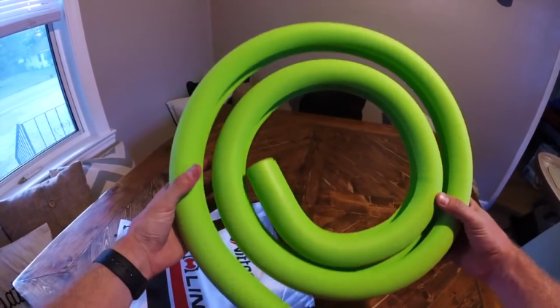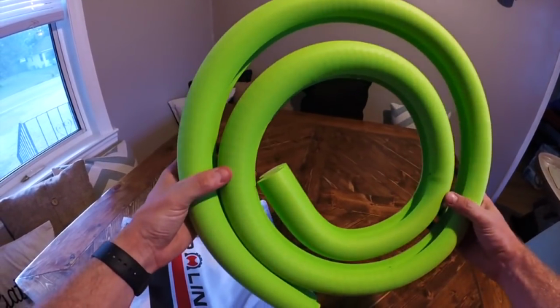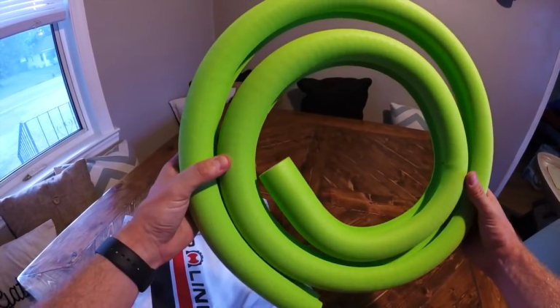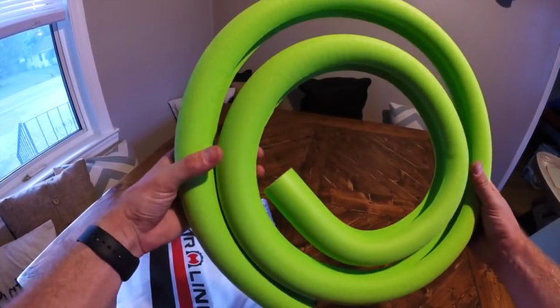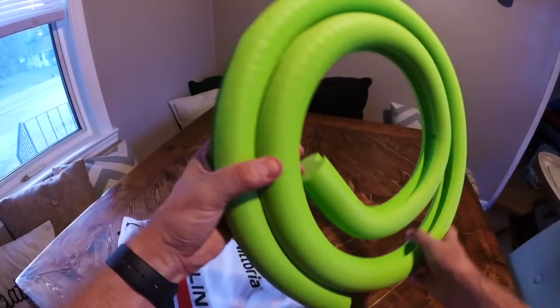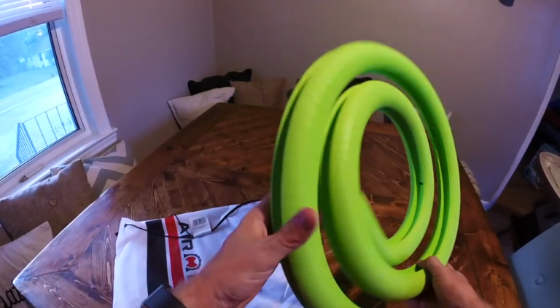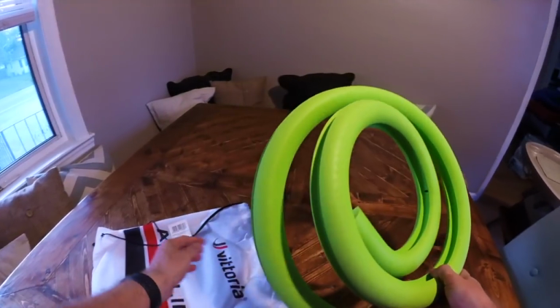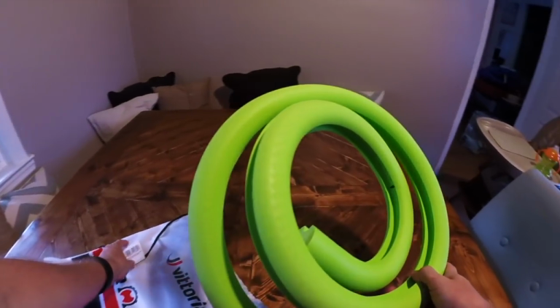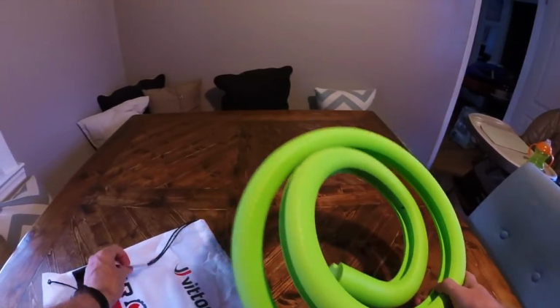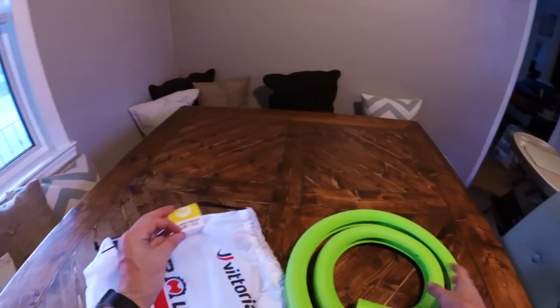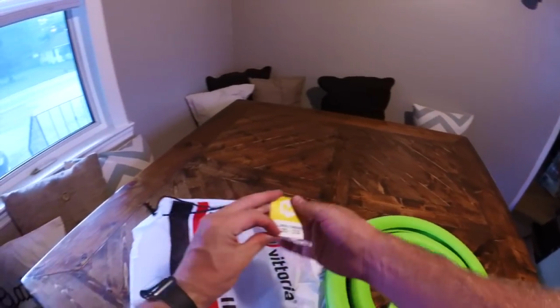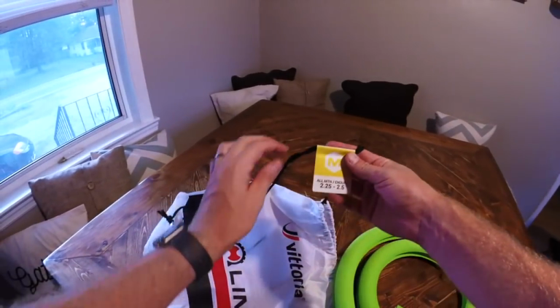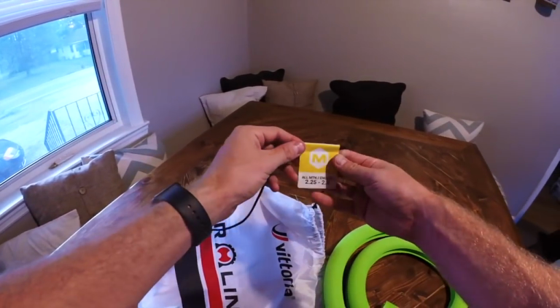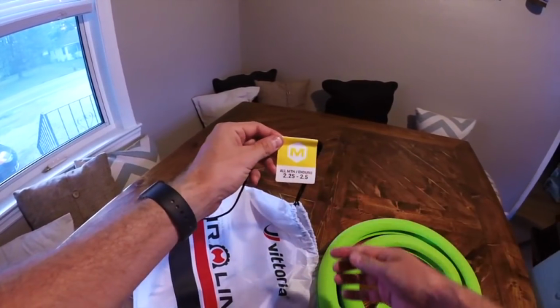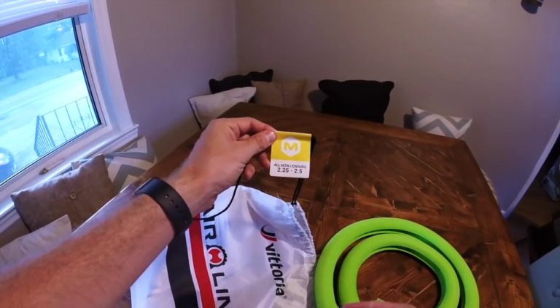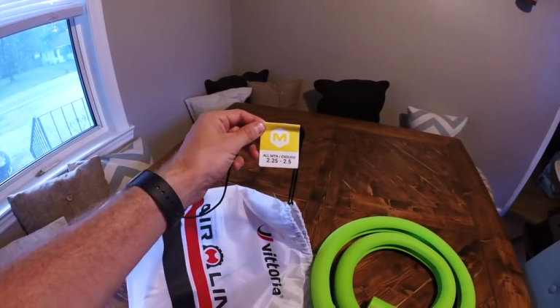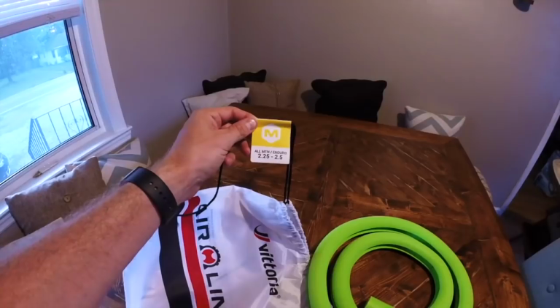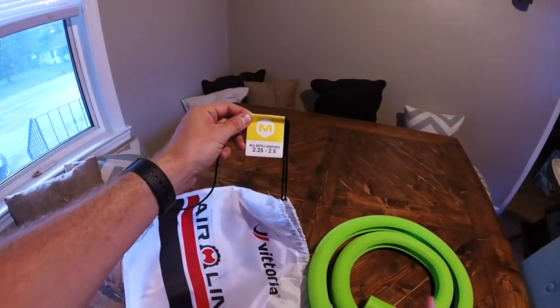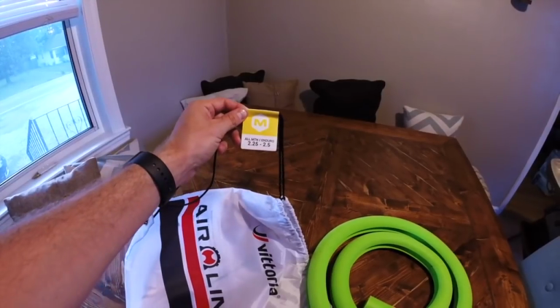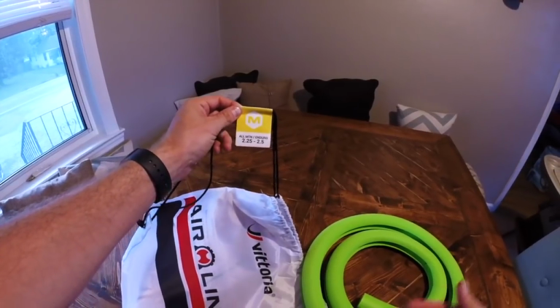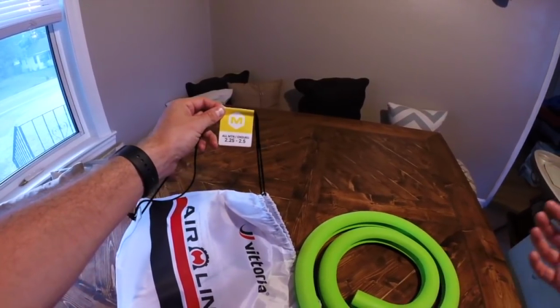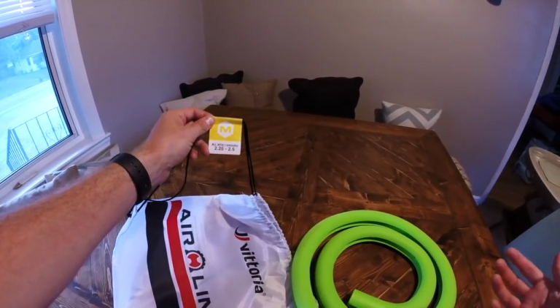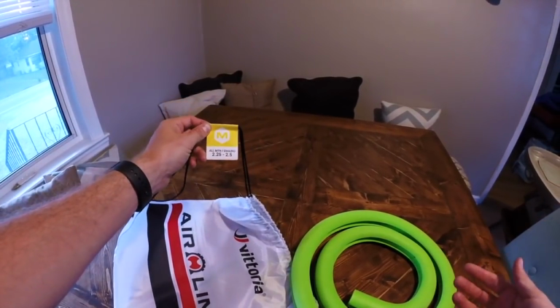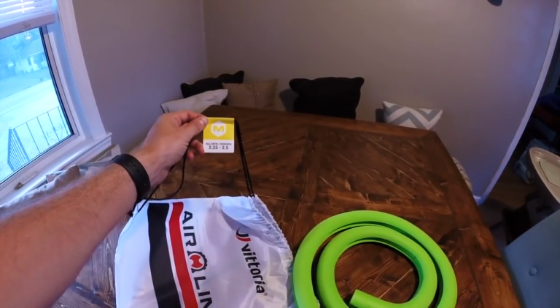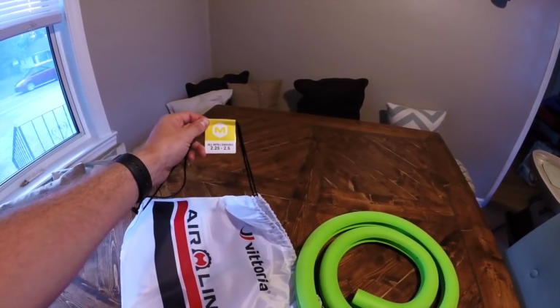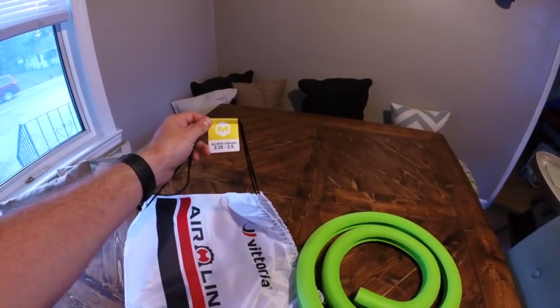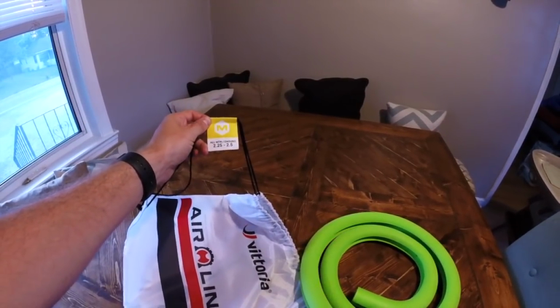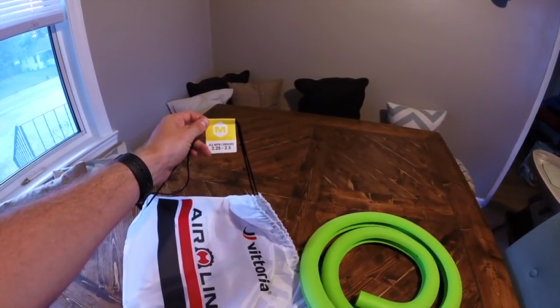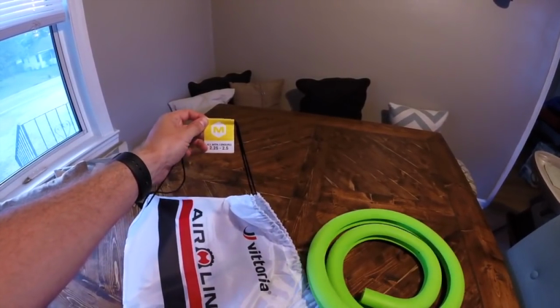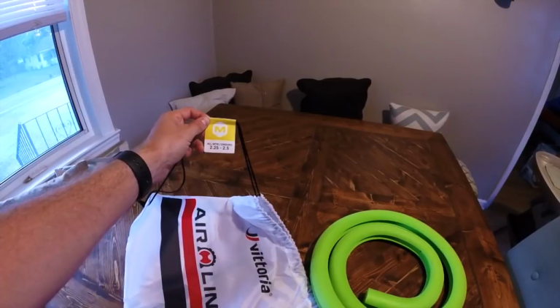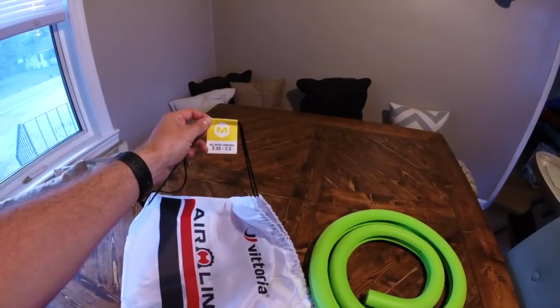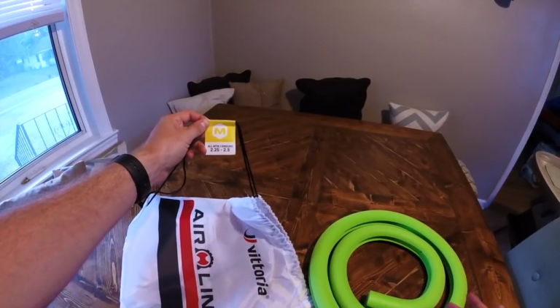They have a bunch of different sizes. This is the medium size, which covers 2.25 to 2.5 inch tires. I'm actually running 2.3, so I might have been fine on the small side, but I just followed their directions.